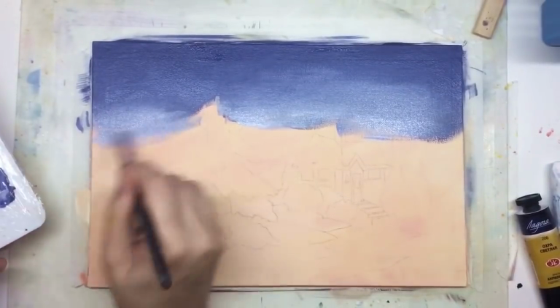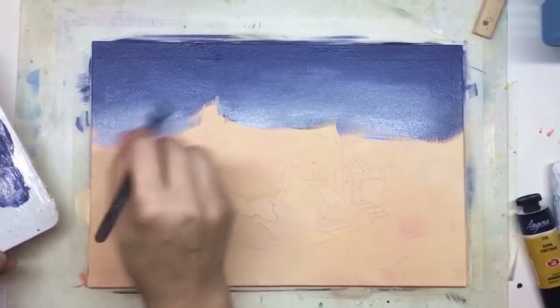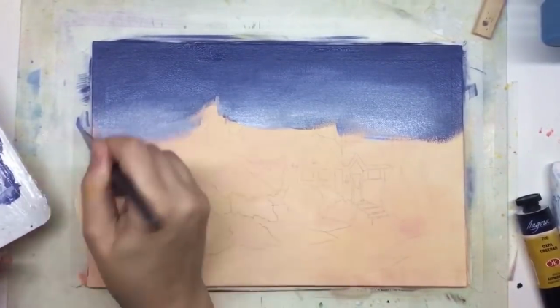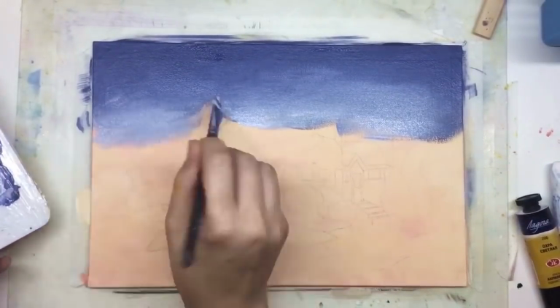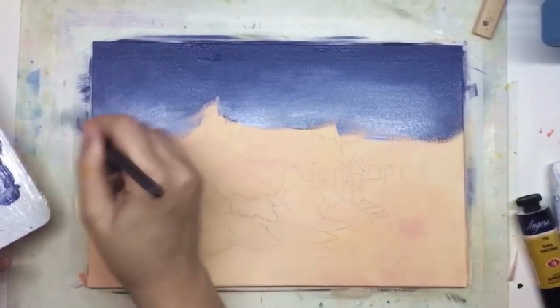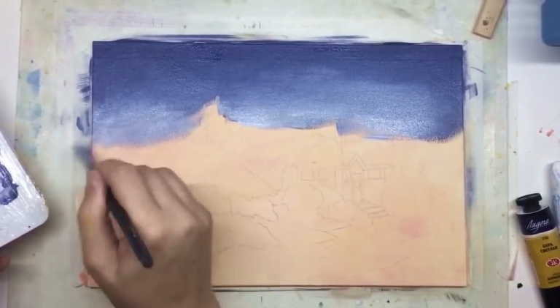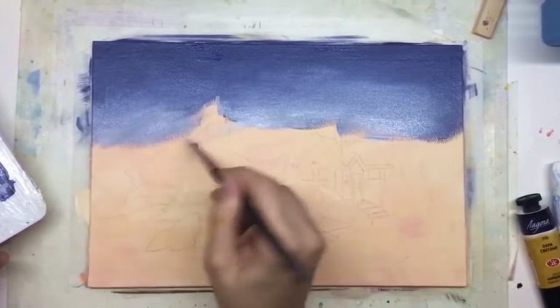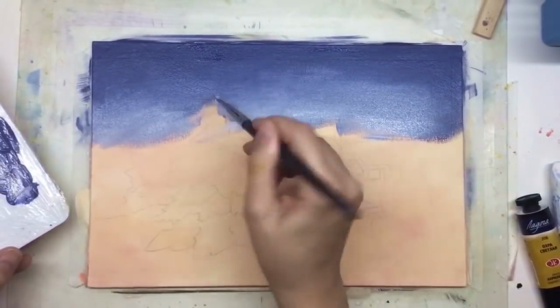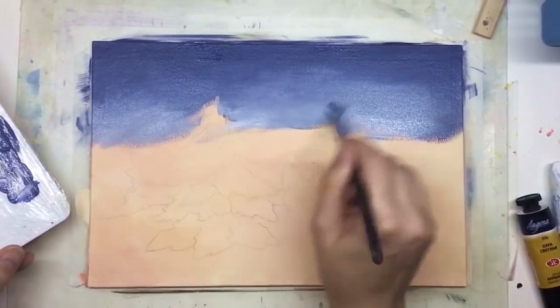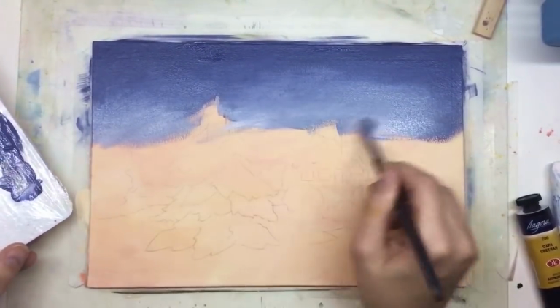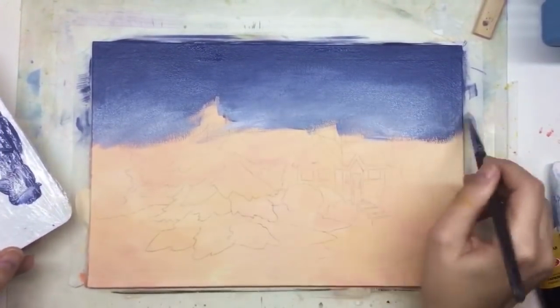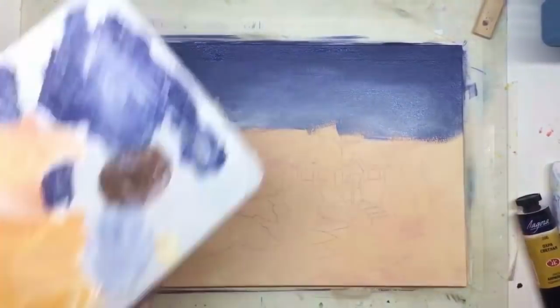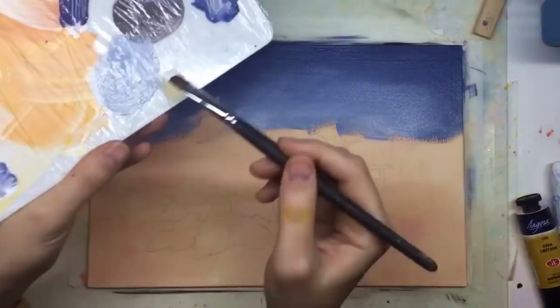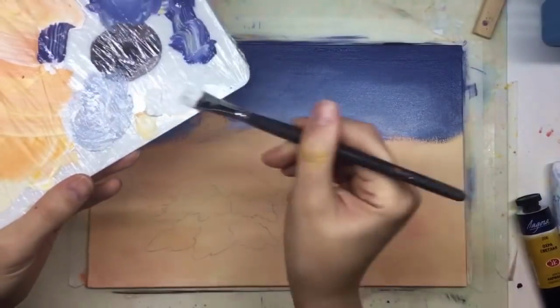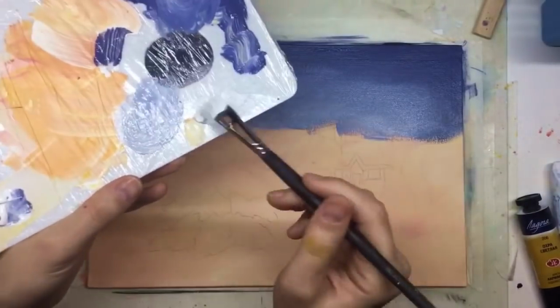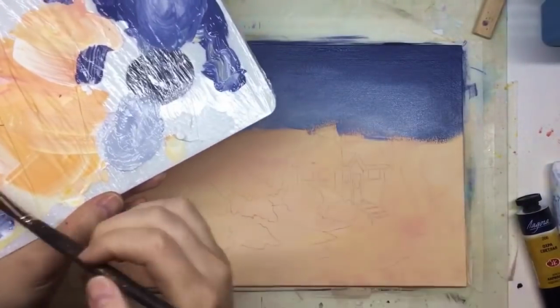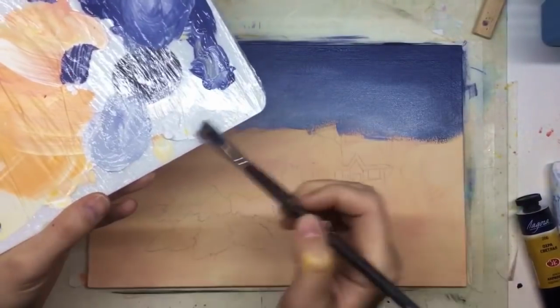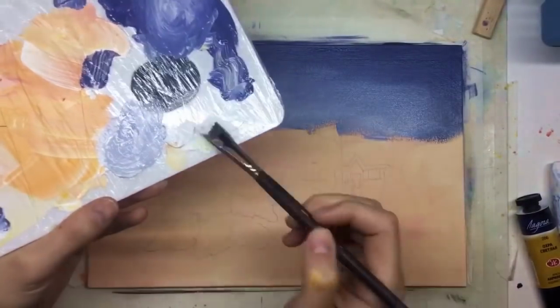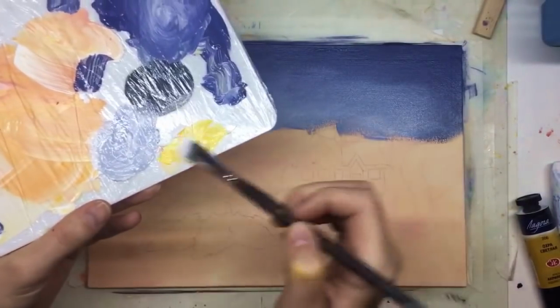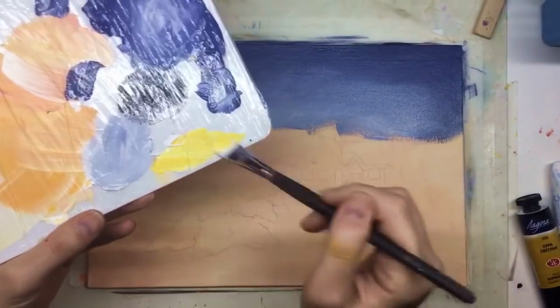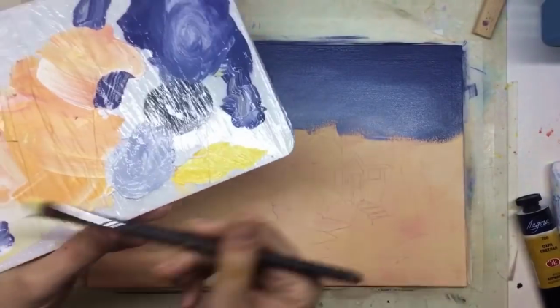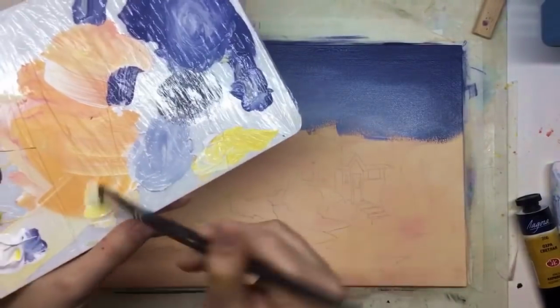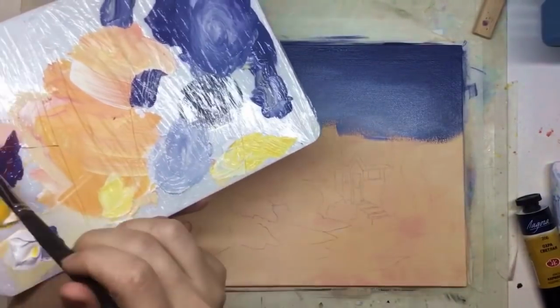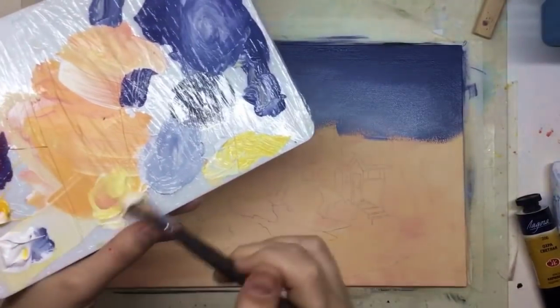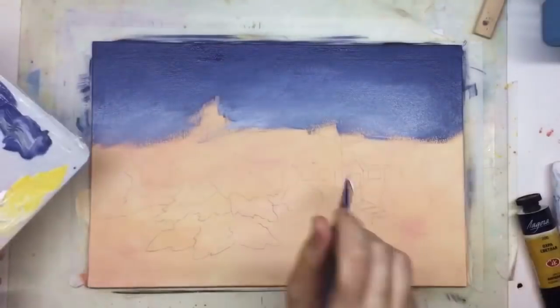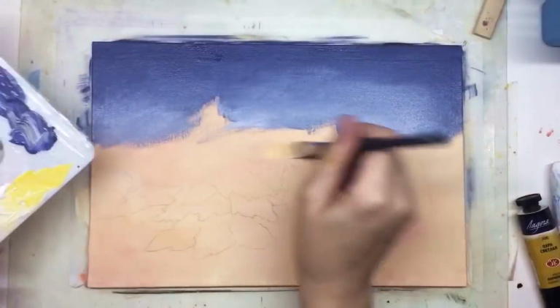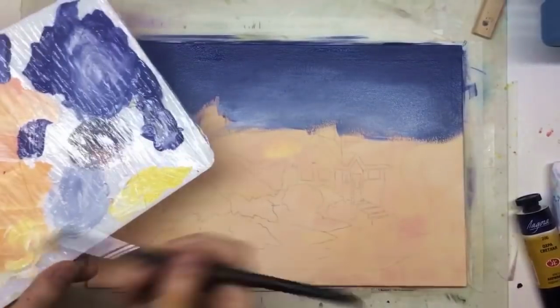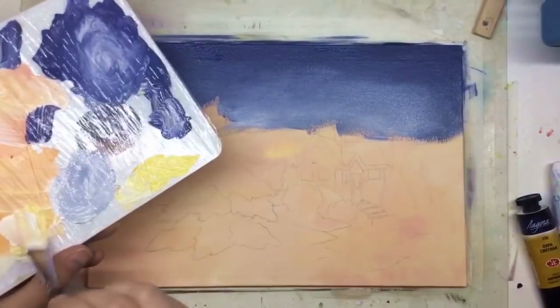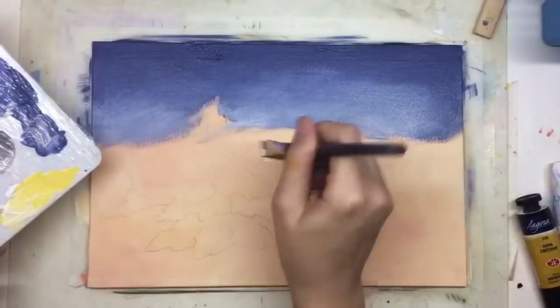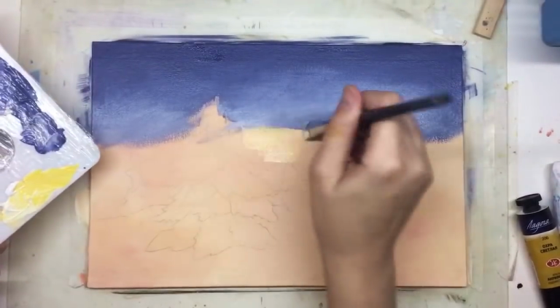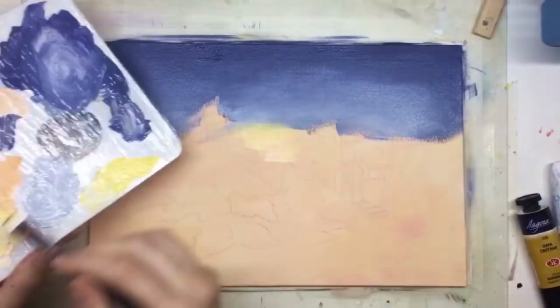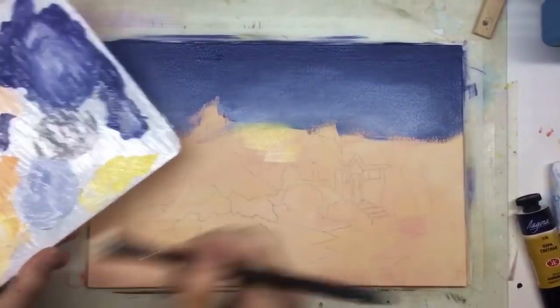New one — it's Phthalo Blue. Really, really bright blue. If you don't have this shade, you can go for cobalt blue.